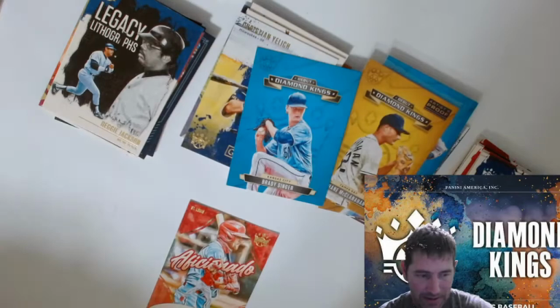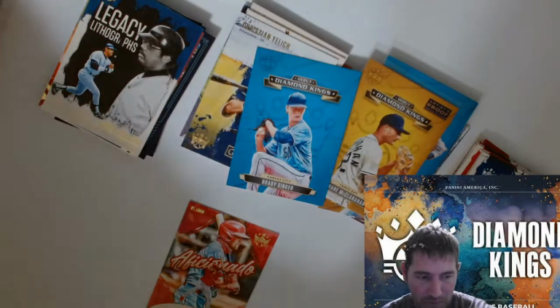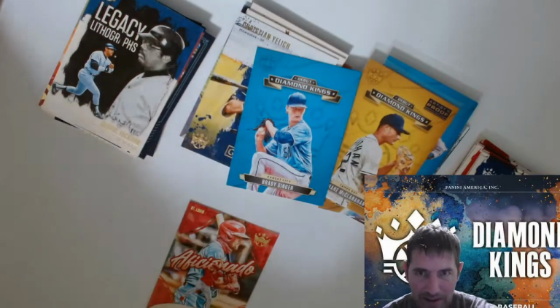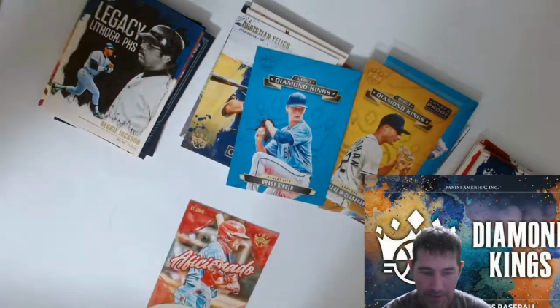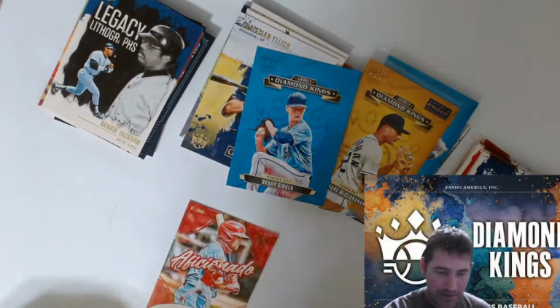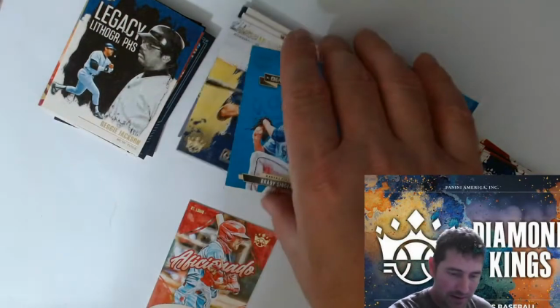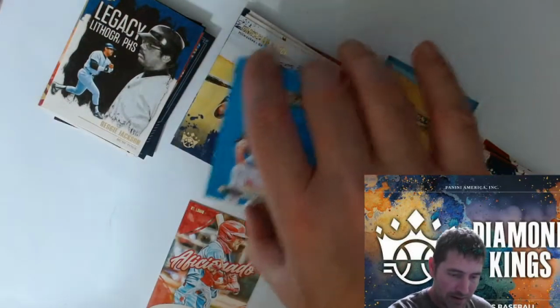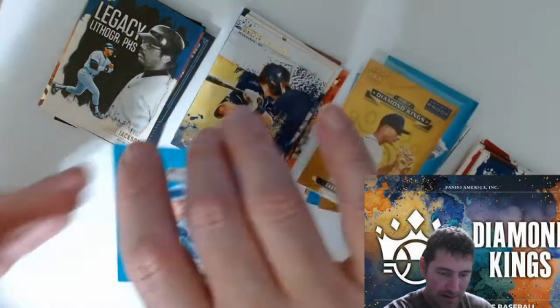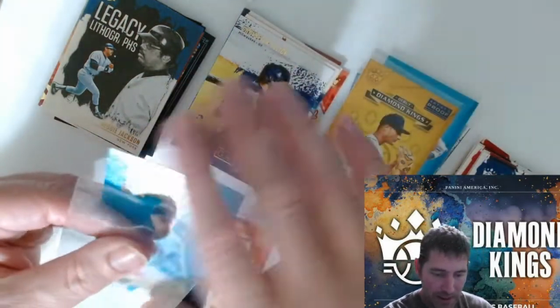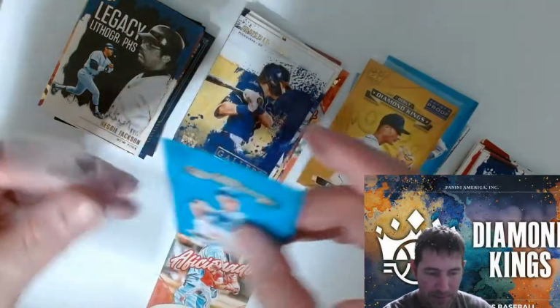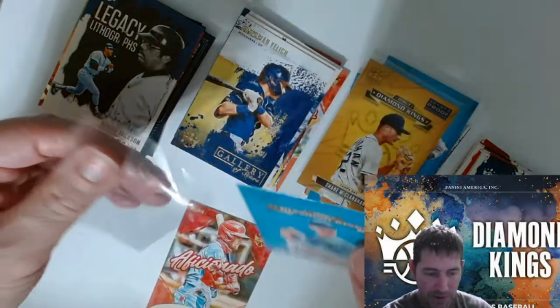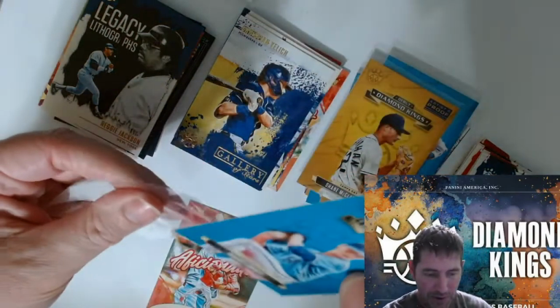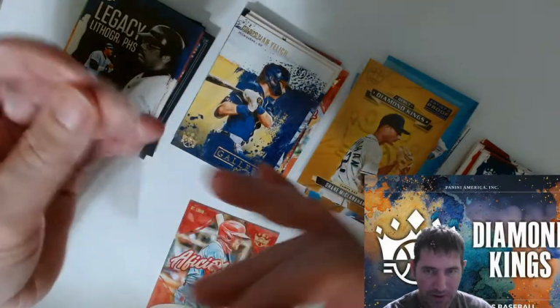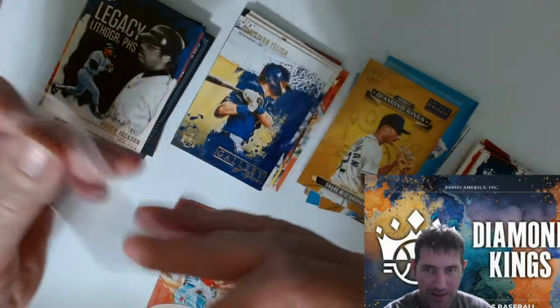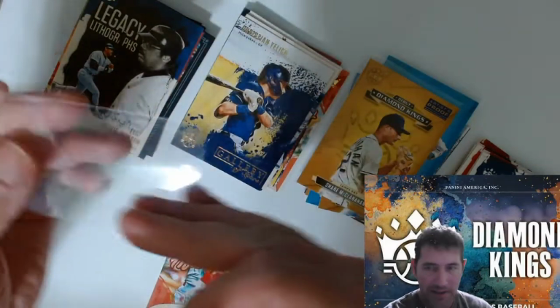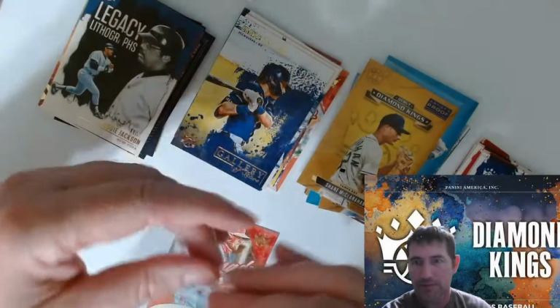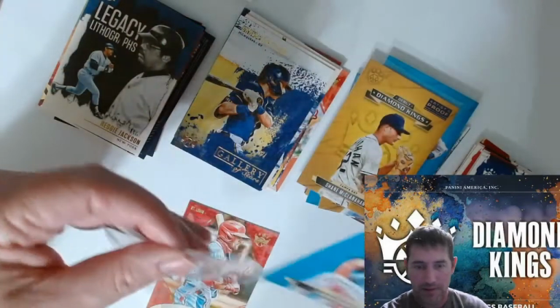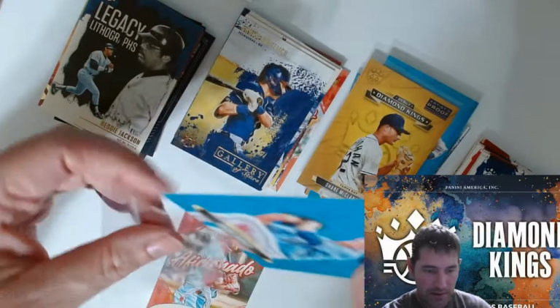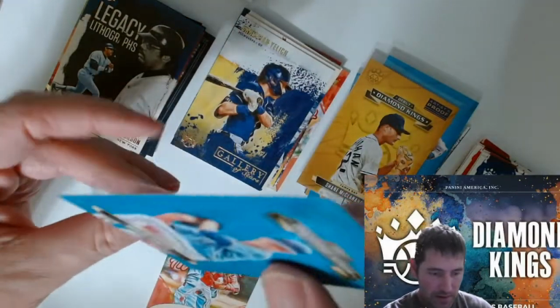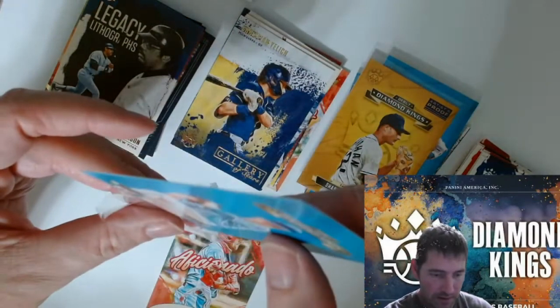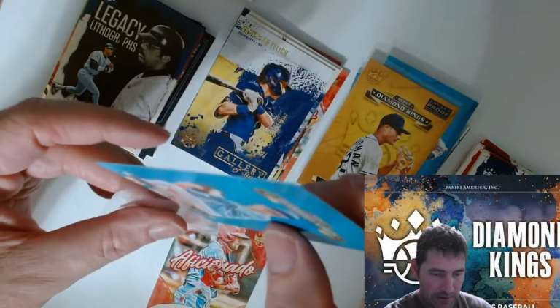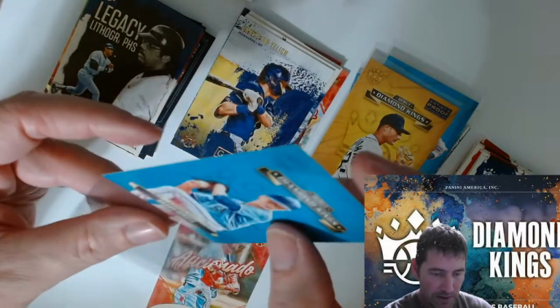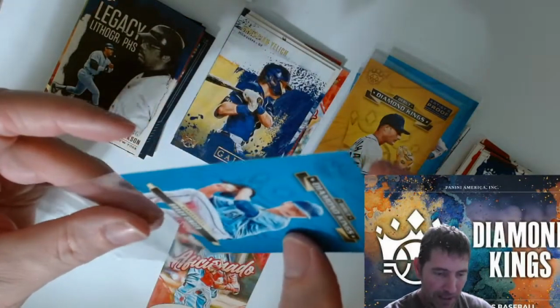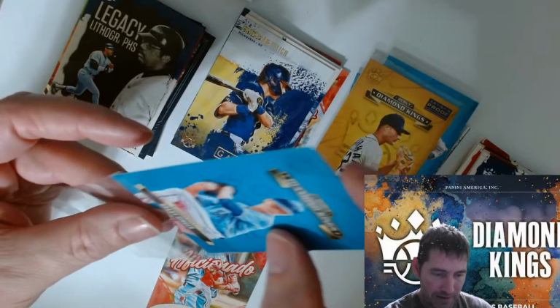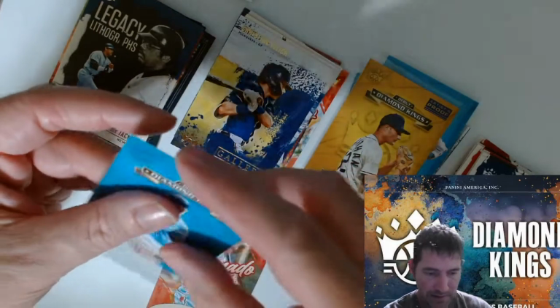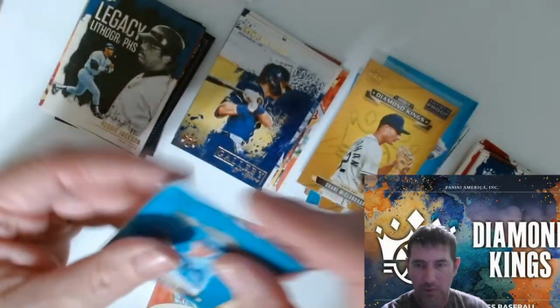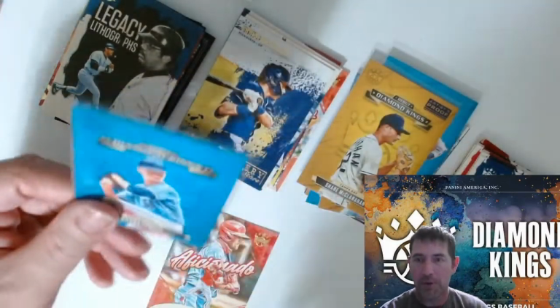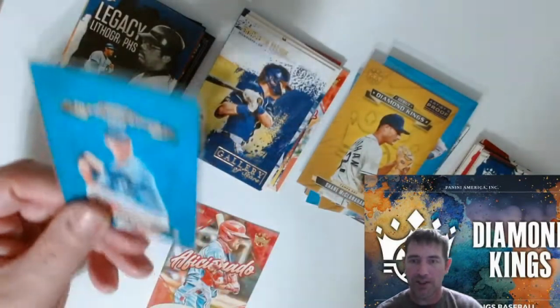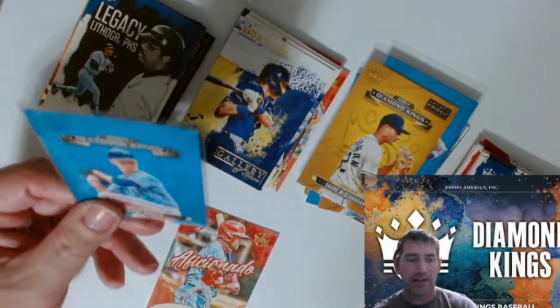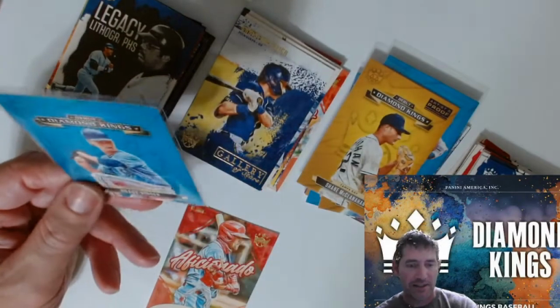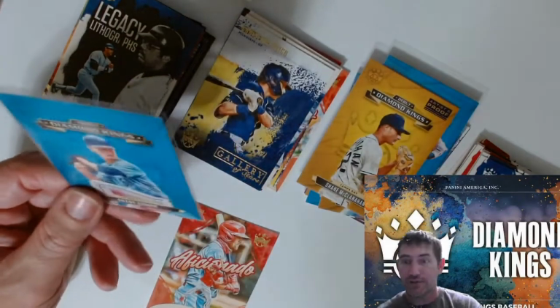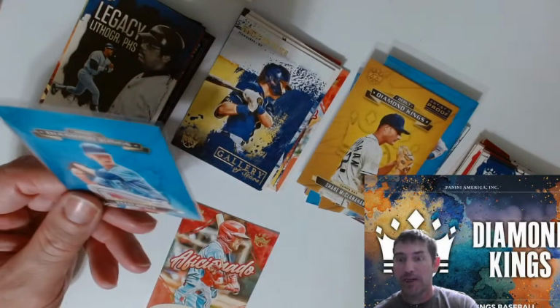That's one right there — I think I'm gonna take his pitcher card, rookie cards, and I'm gonna stash them. I think they're gonna go in a box somewhere, I'm gonna put them out in the shed and just forget about them.